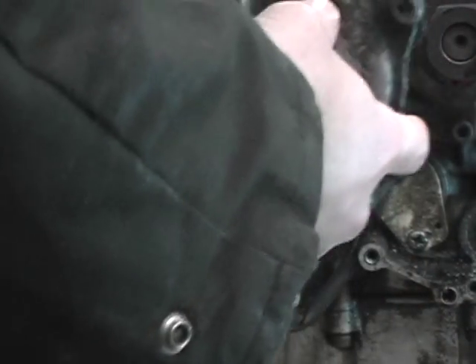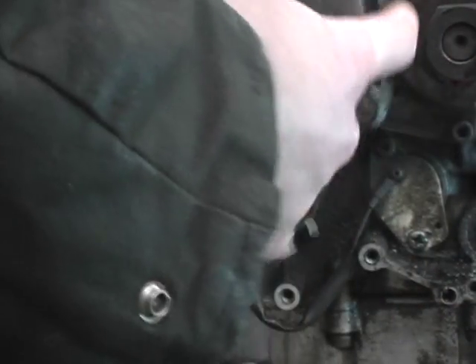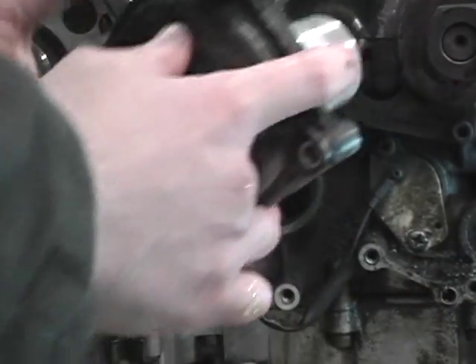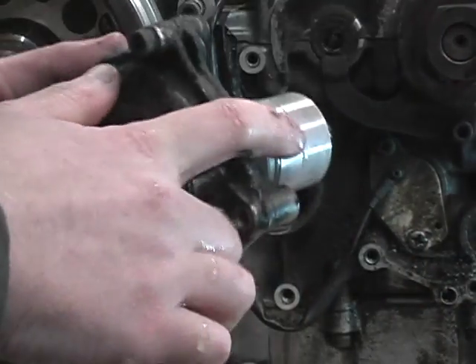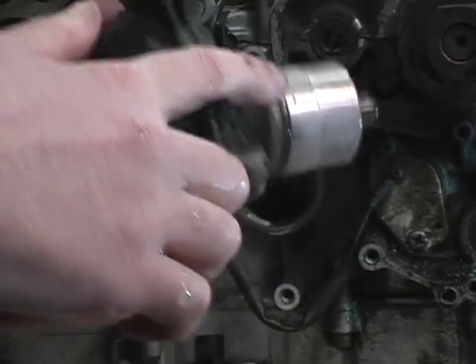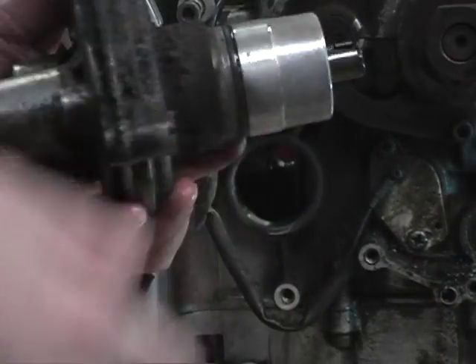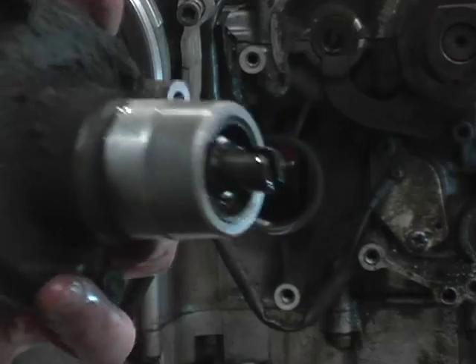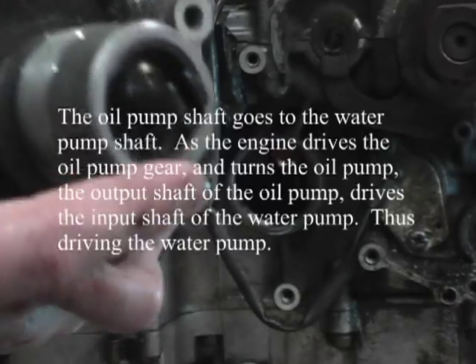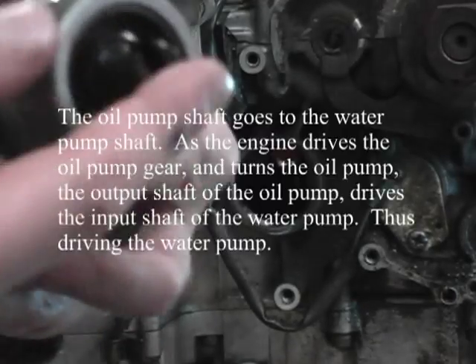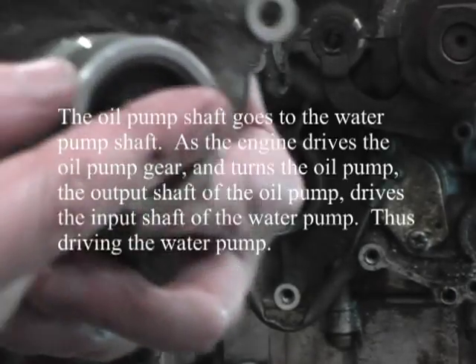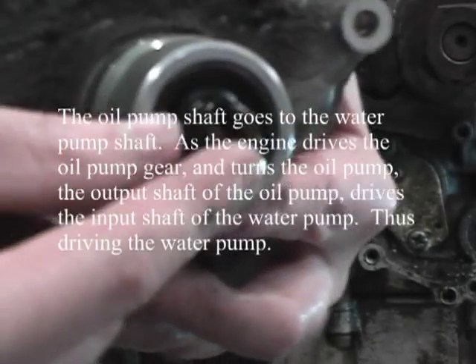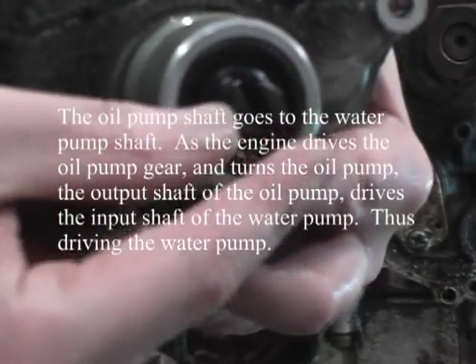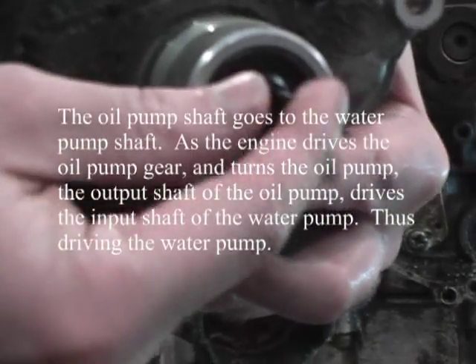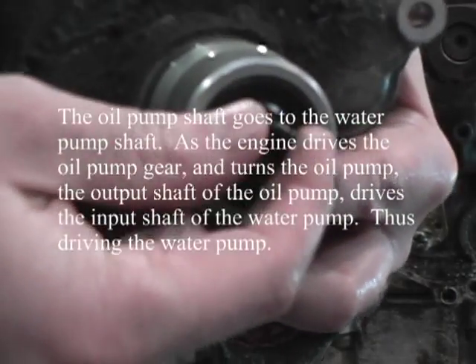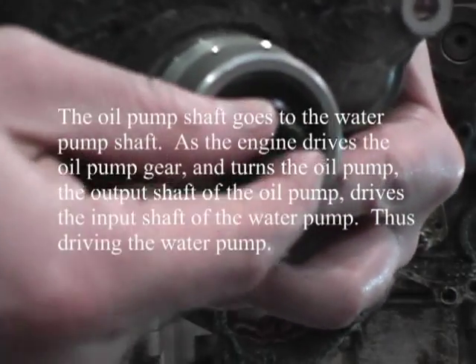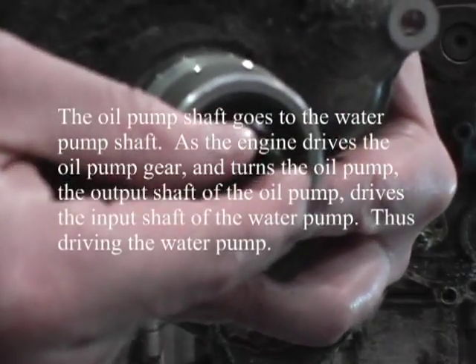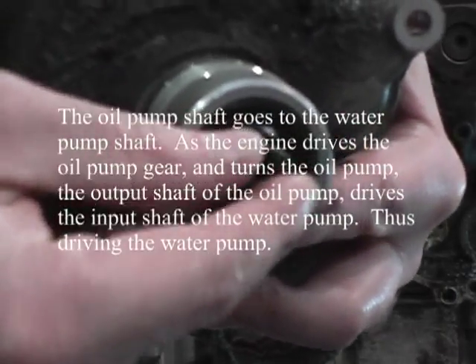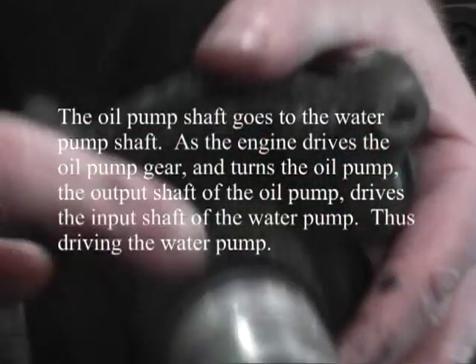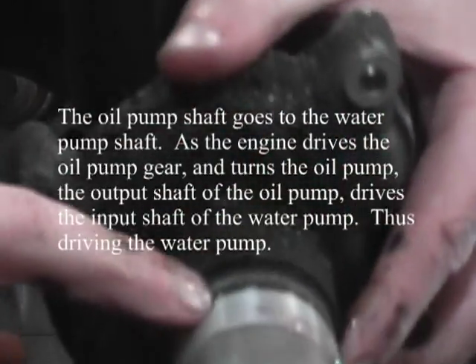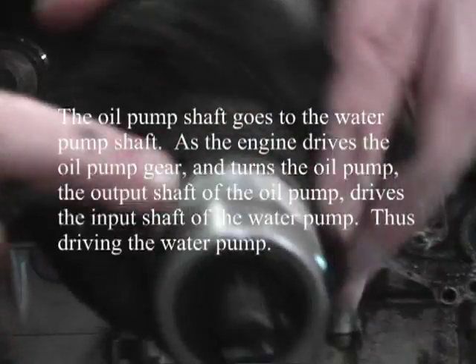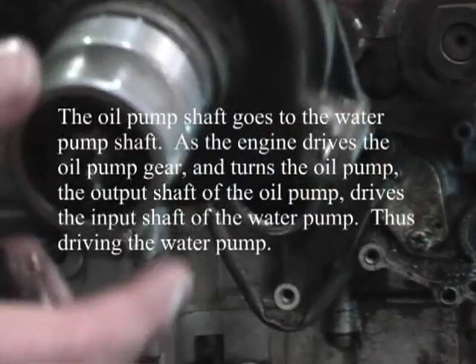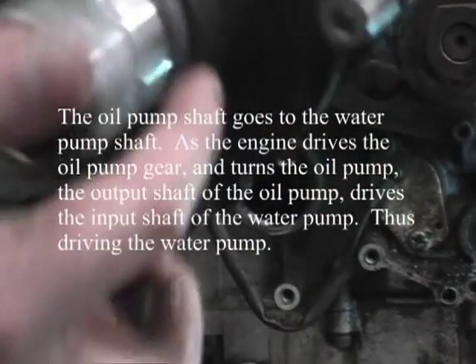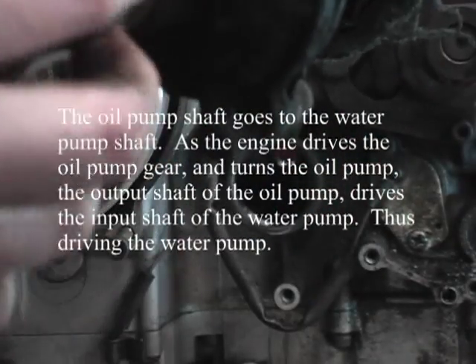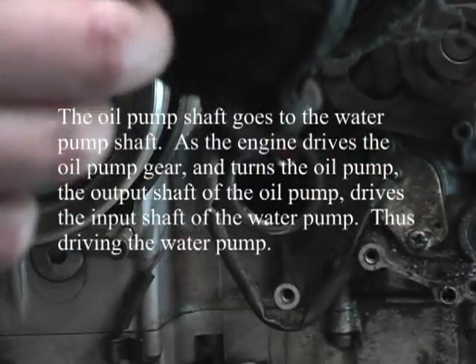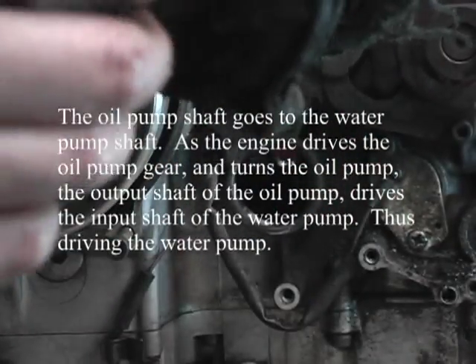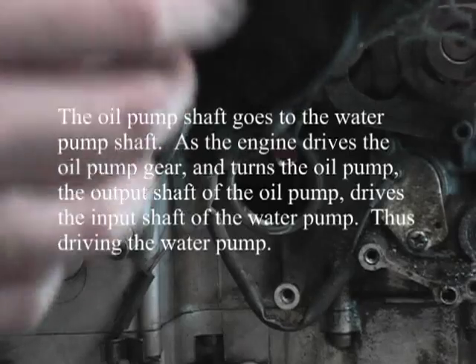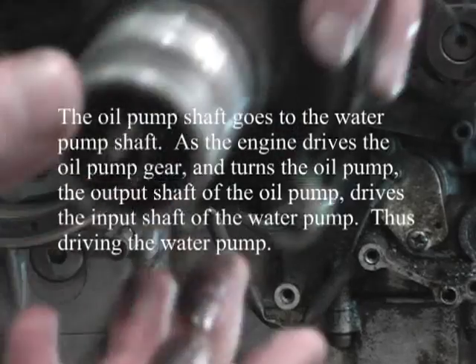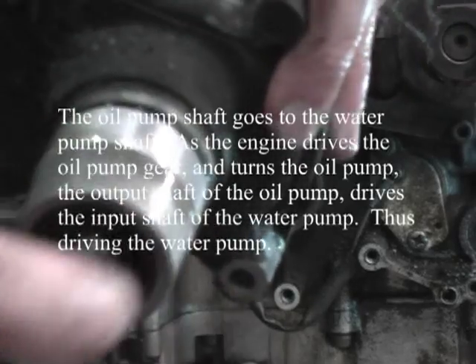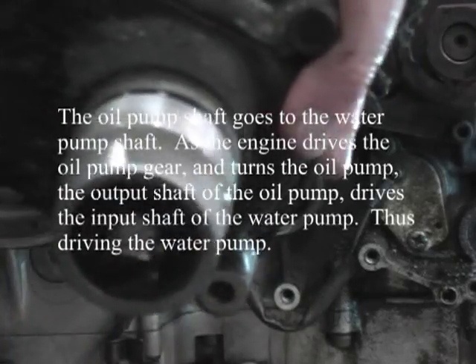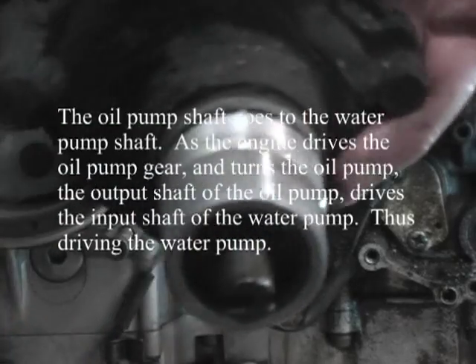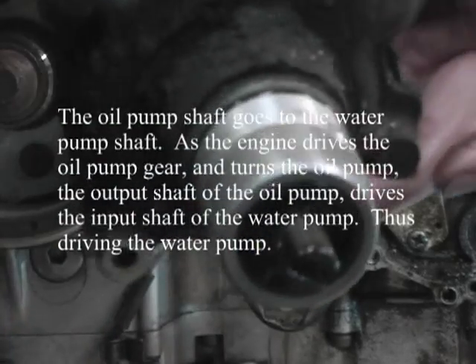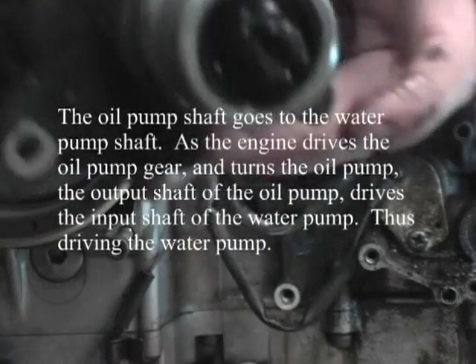Water pump. This is what splines up and drives the pump itself. This is the O-ring — it's in good shape, reuse. Bad, replace.